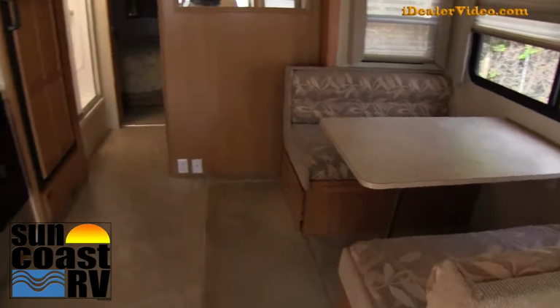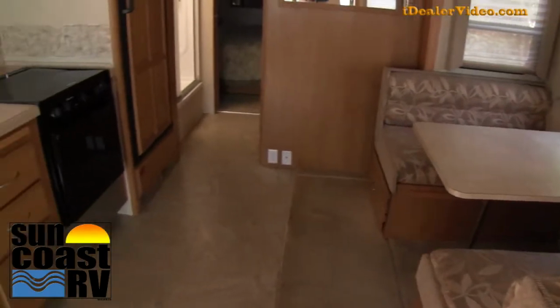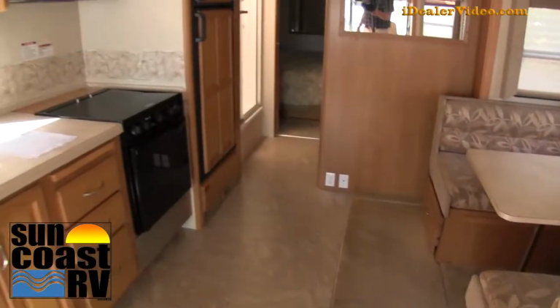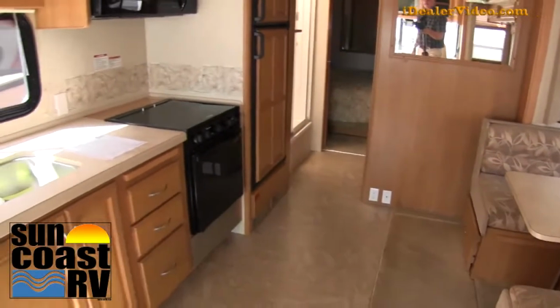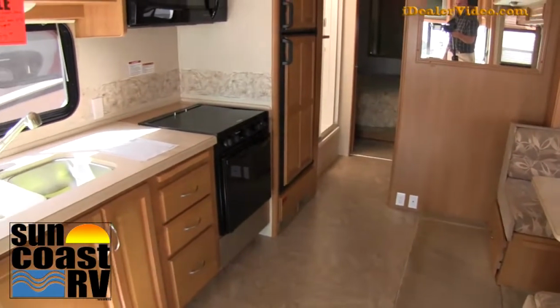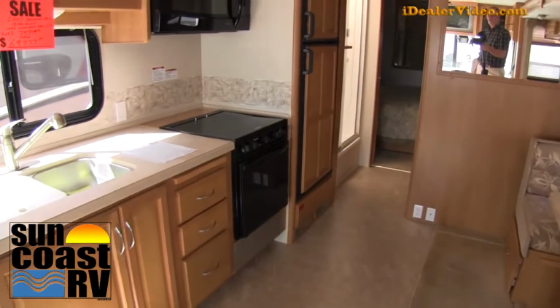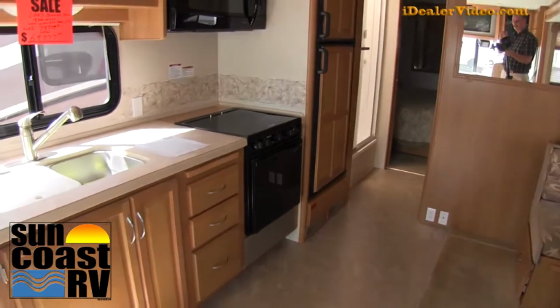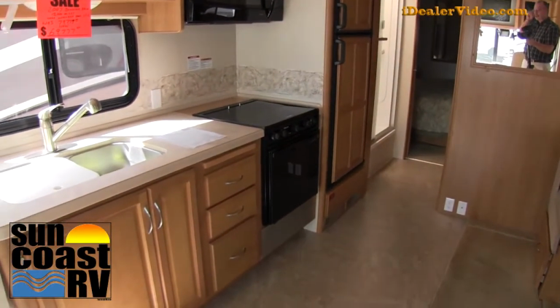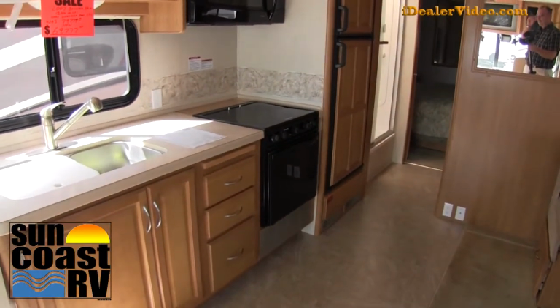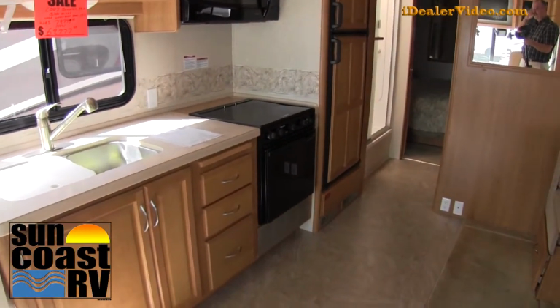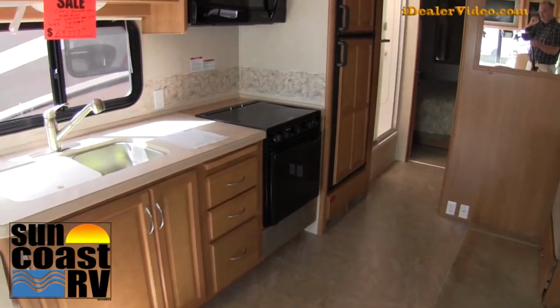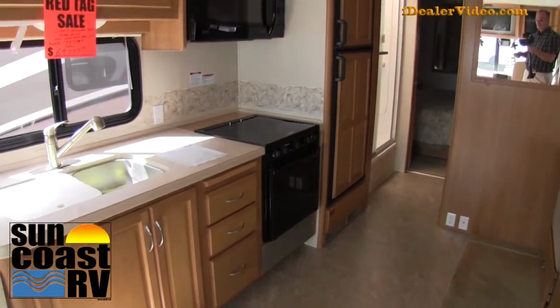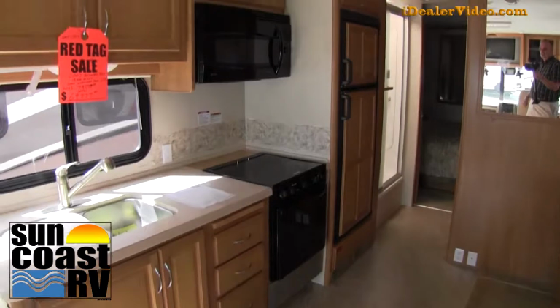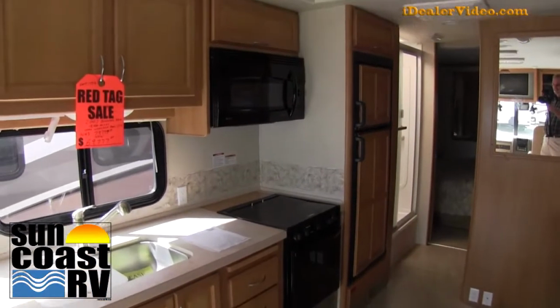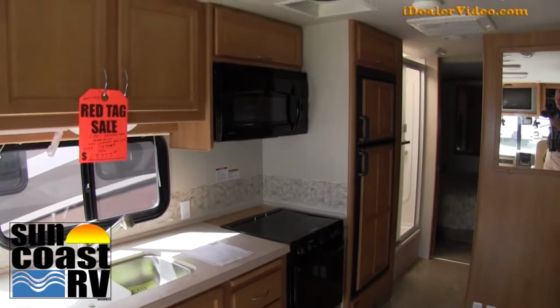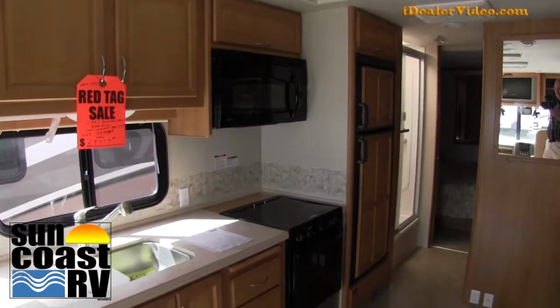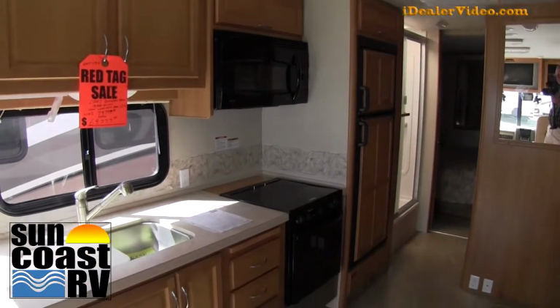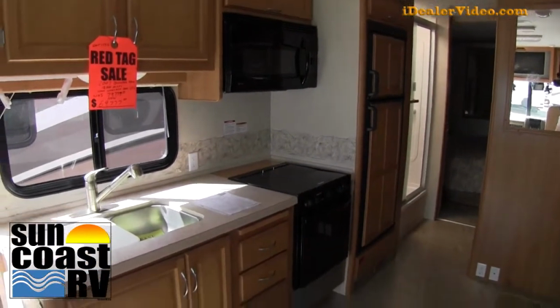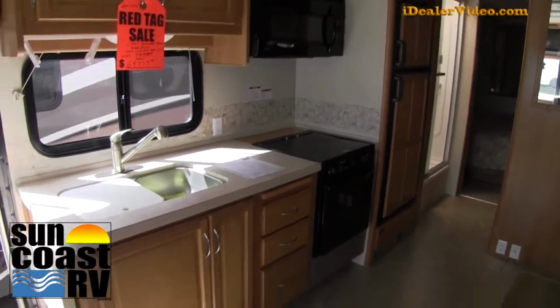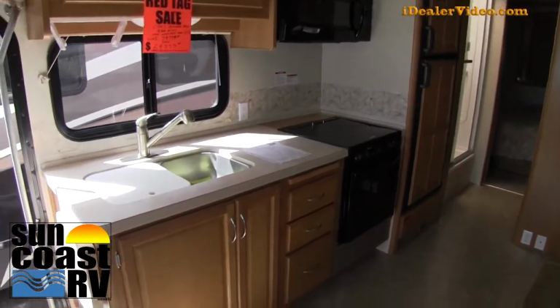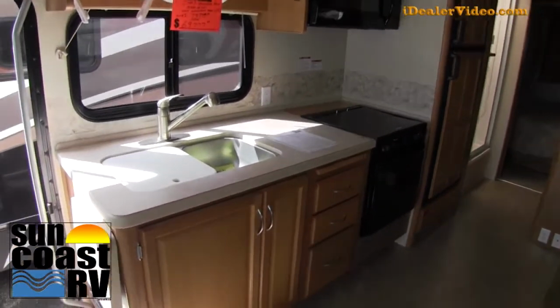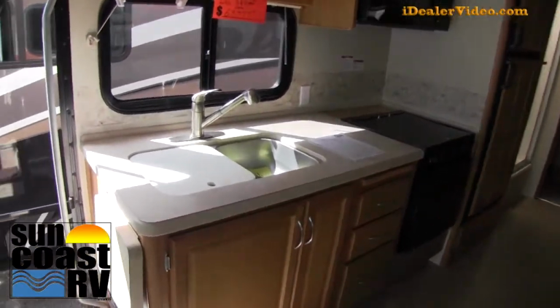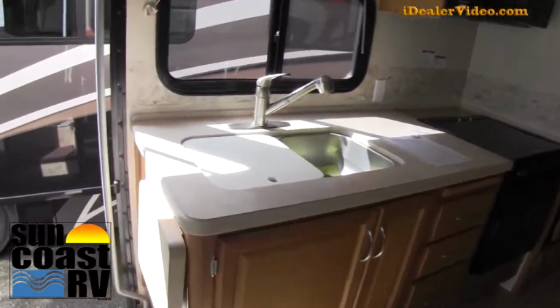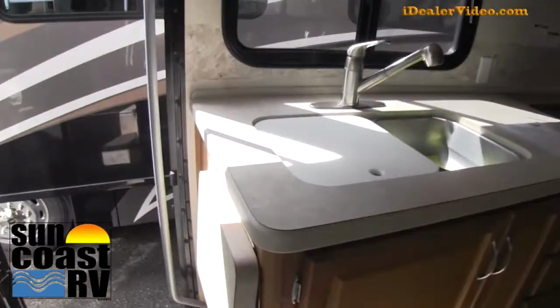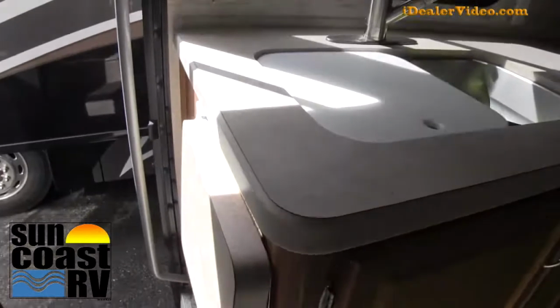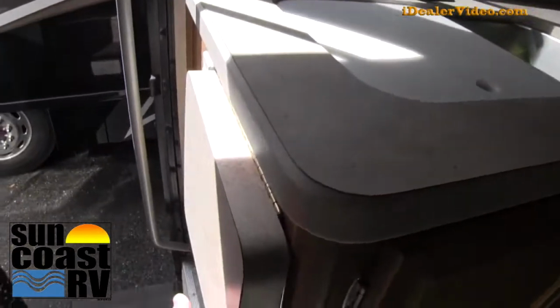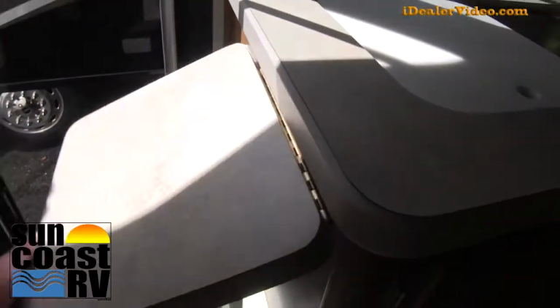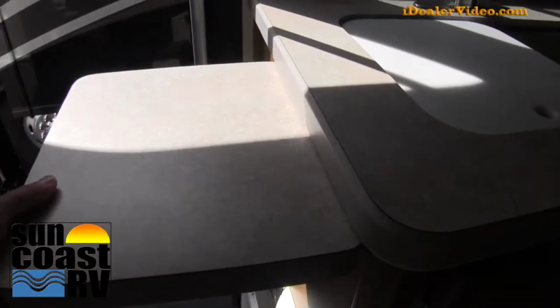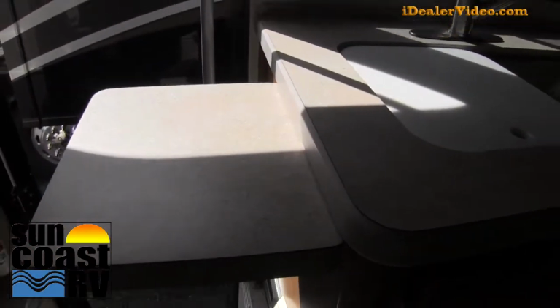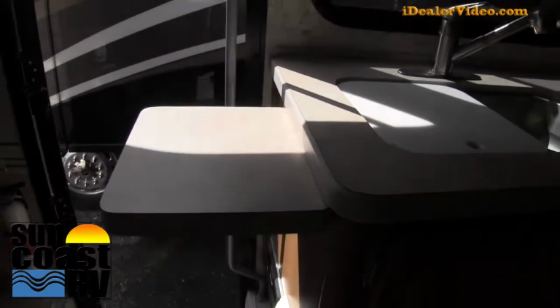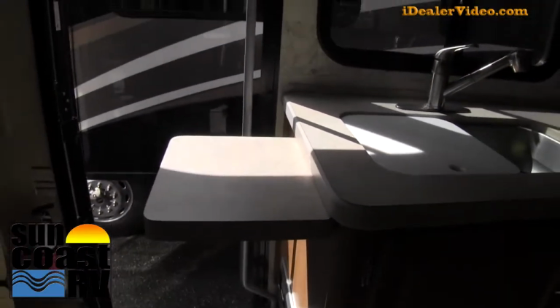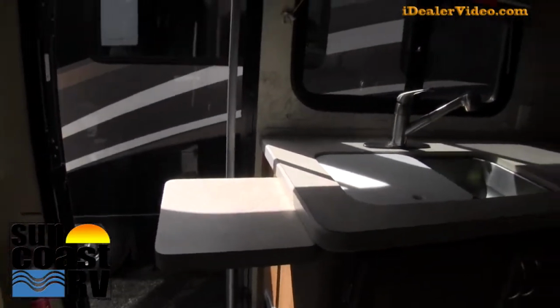Come to the back here — a three-burner cooktop with an oven. This unit does have a convection microwave also. Double-bowl sink. As you can see here, it does have a countertop extension. Very nice.